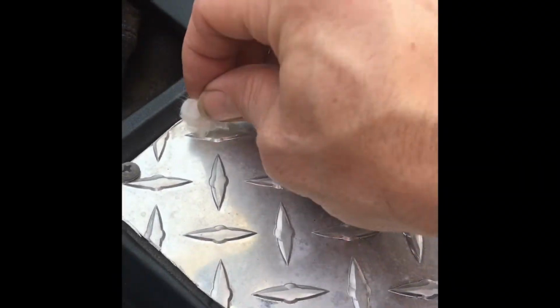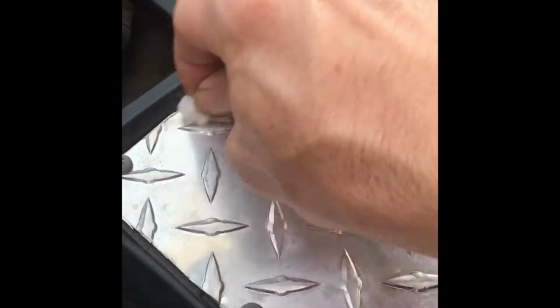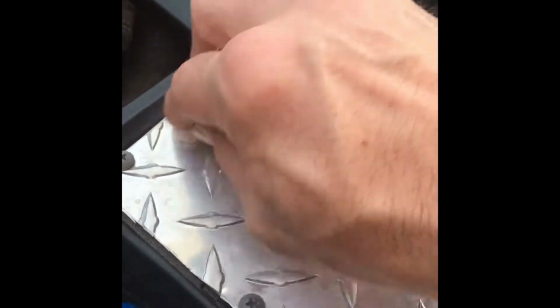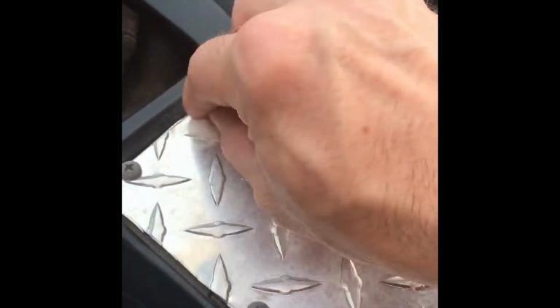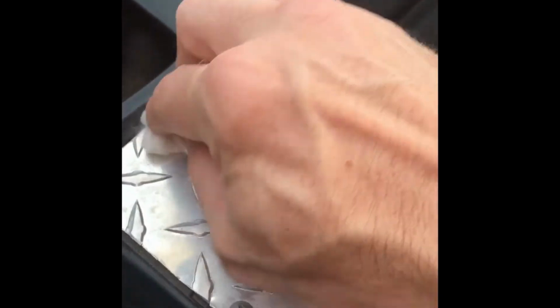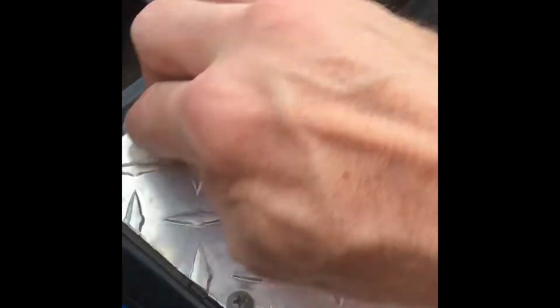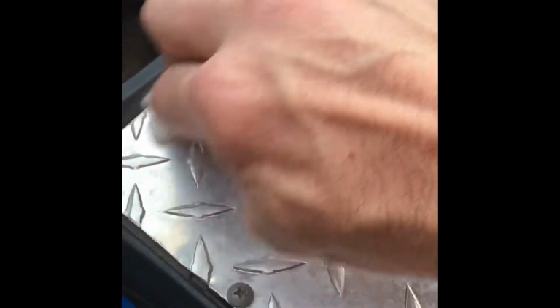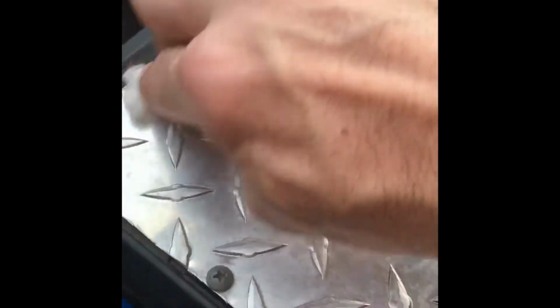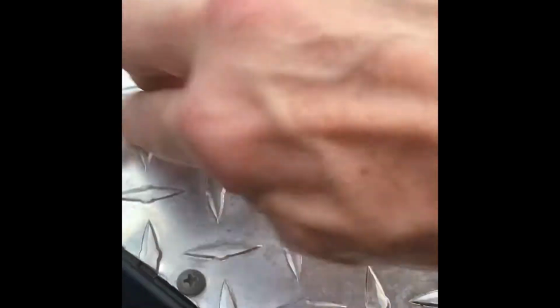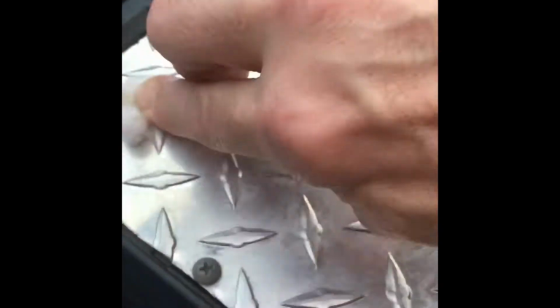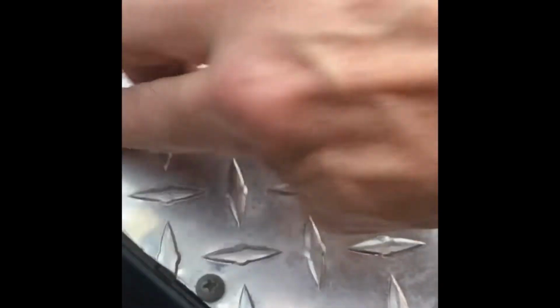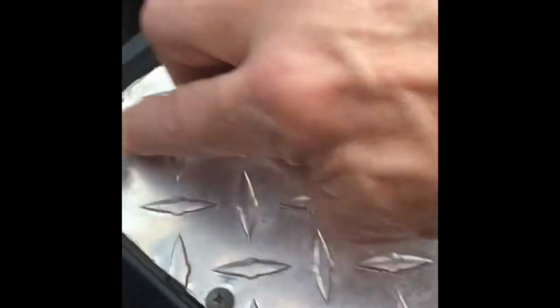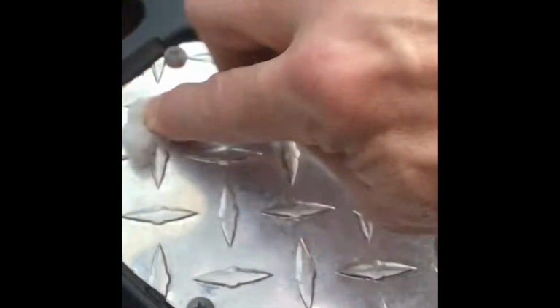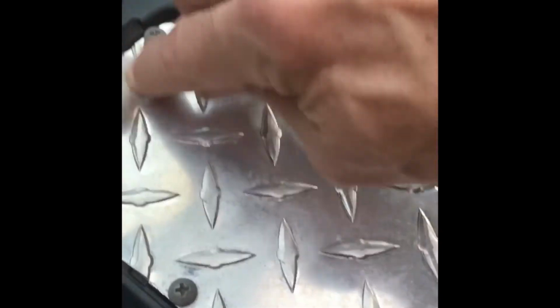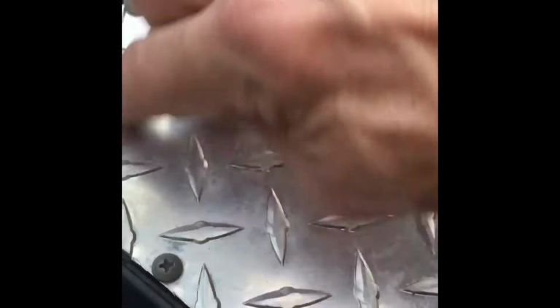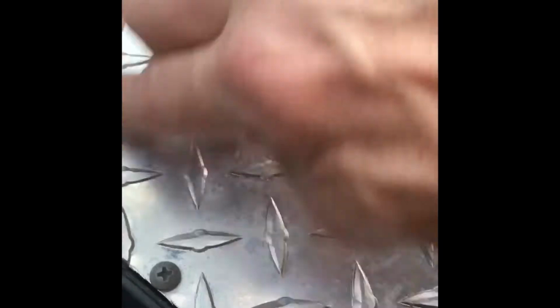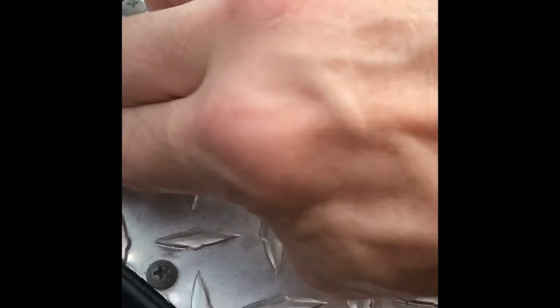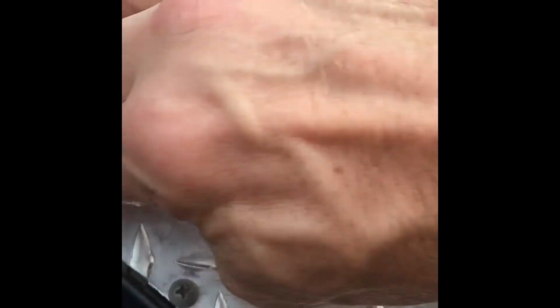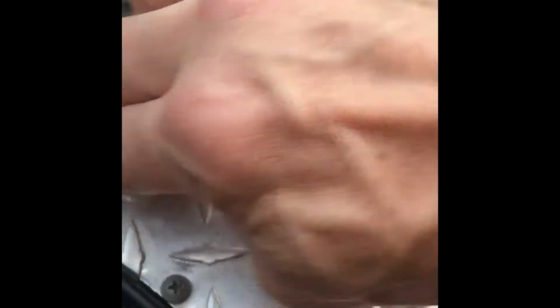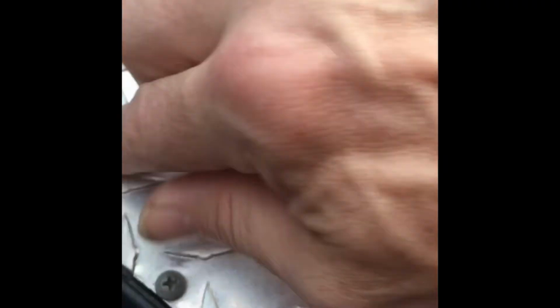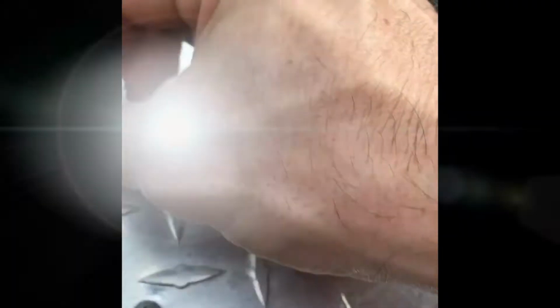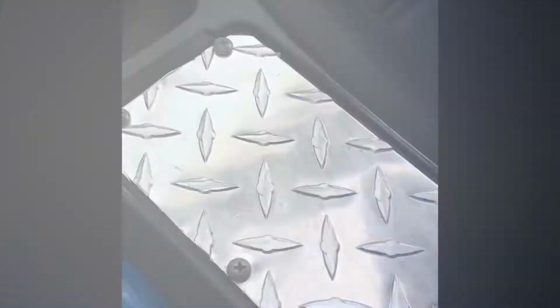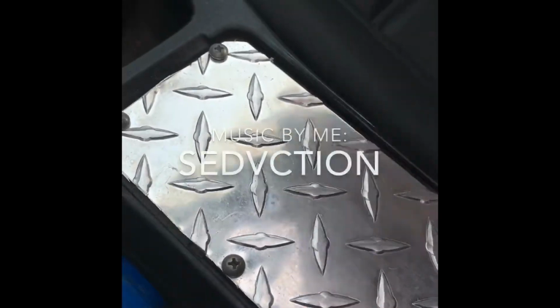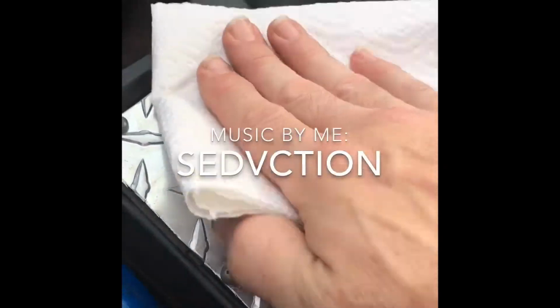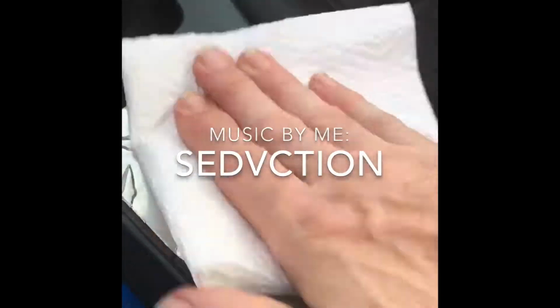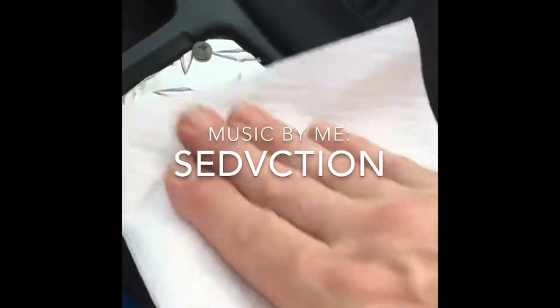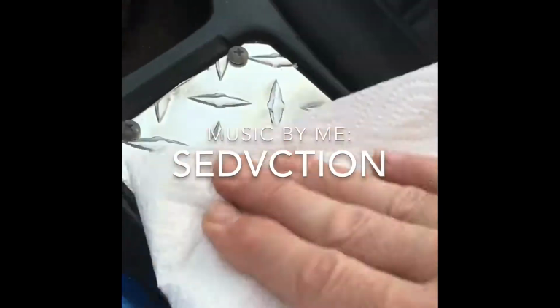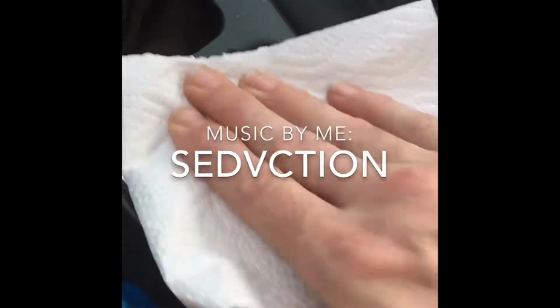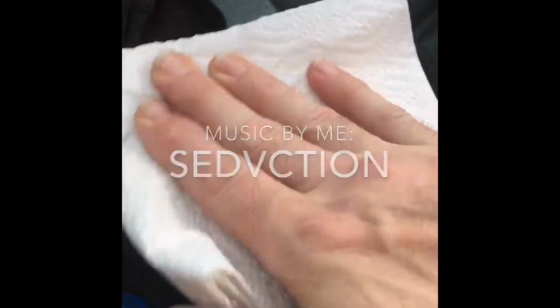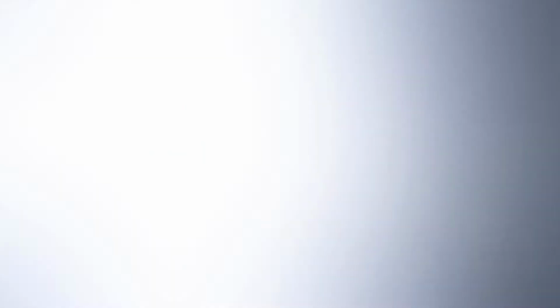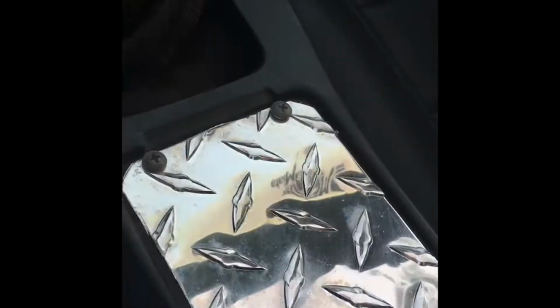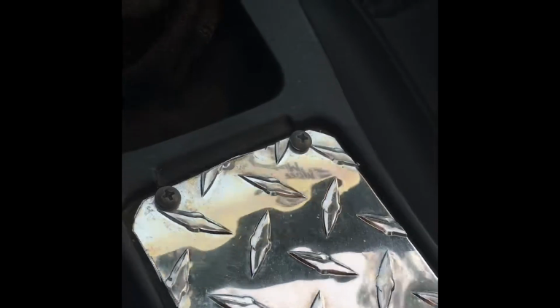Just rub with it and see what happens. It looks like it's taking the oxidation right off. You just wipe with a clean paper towel, and the end result.